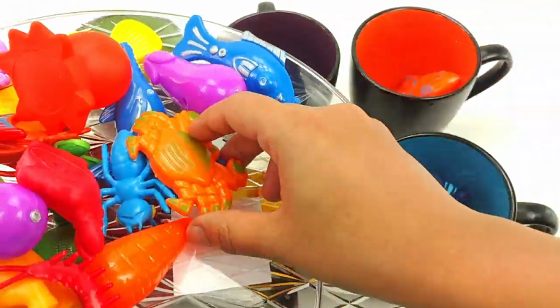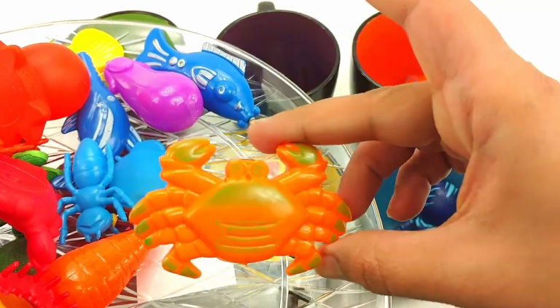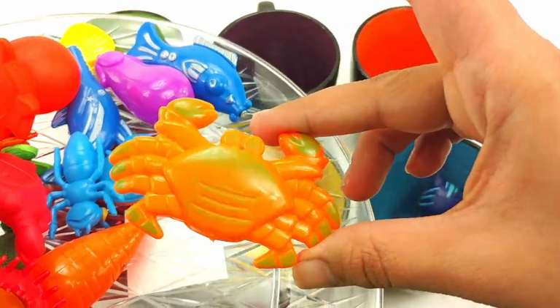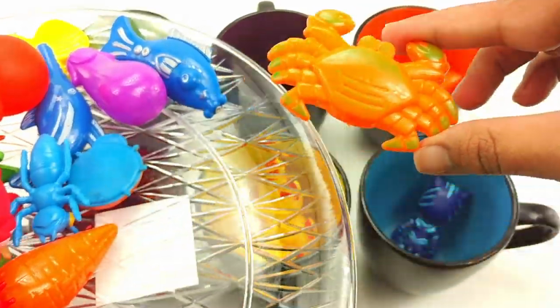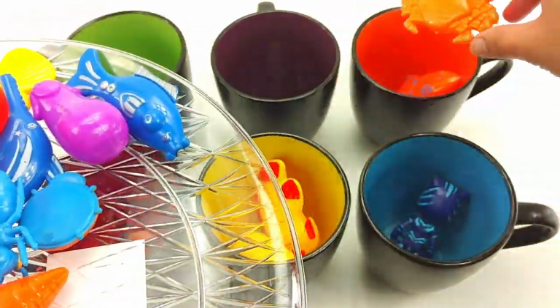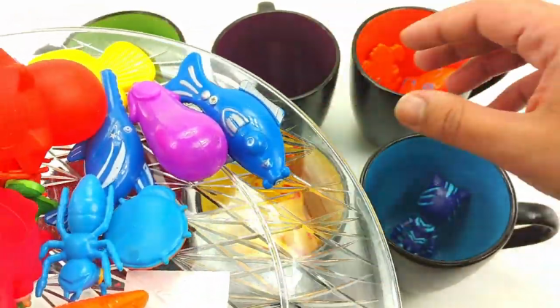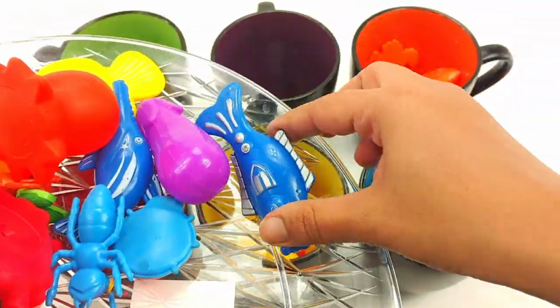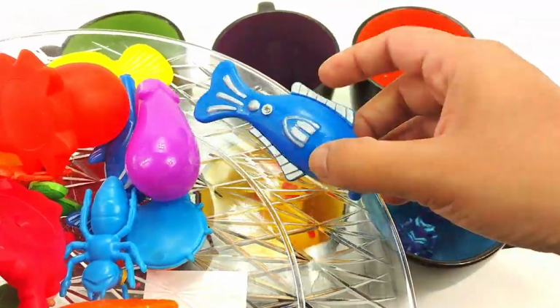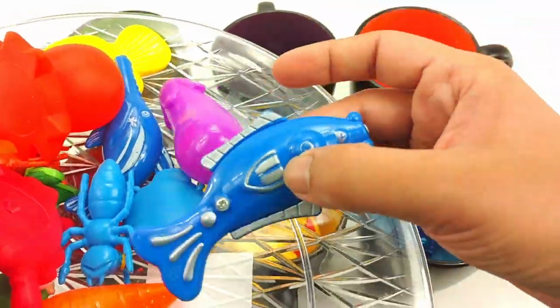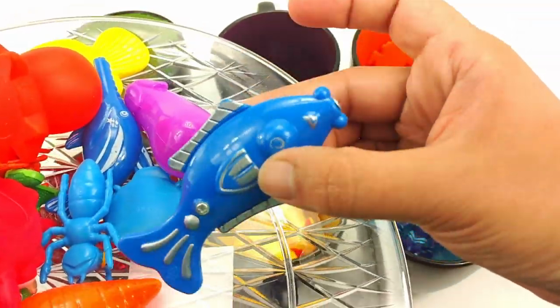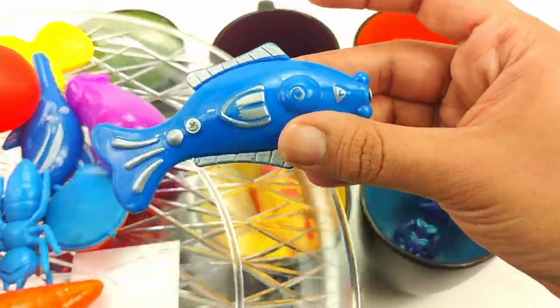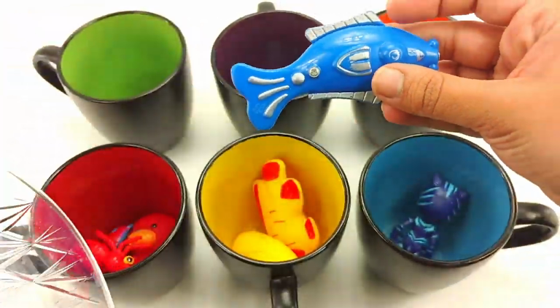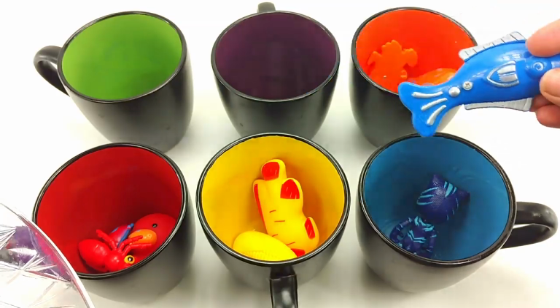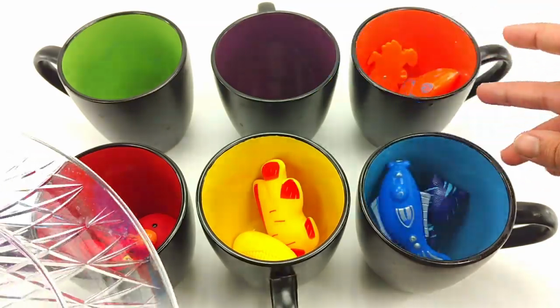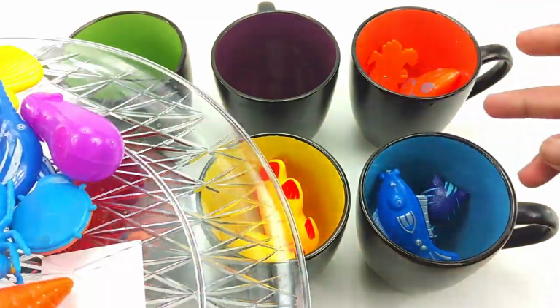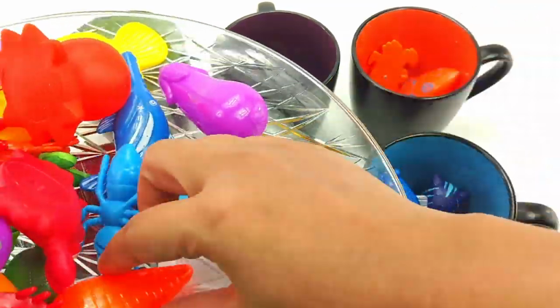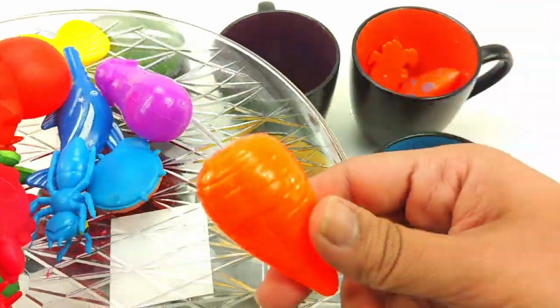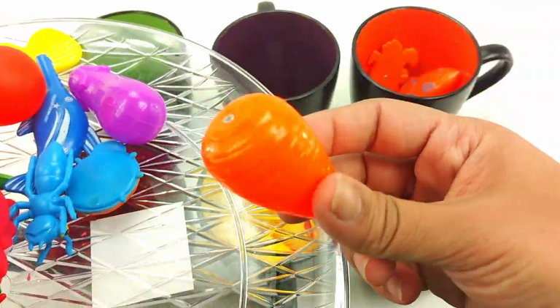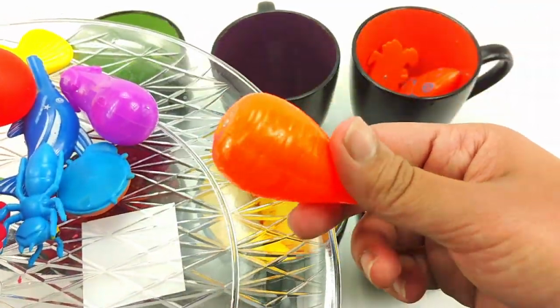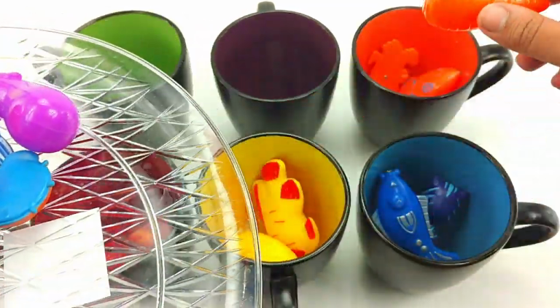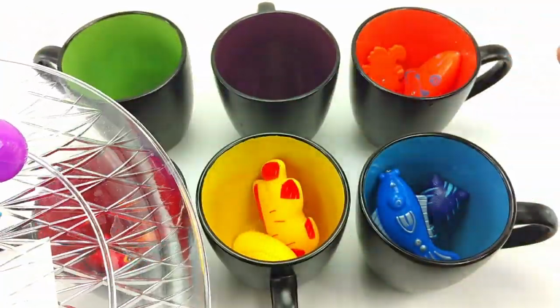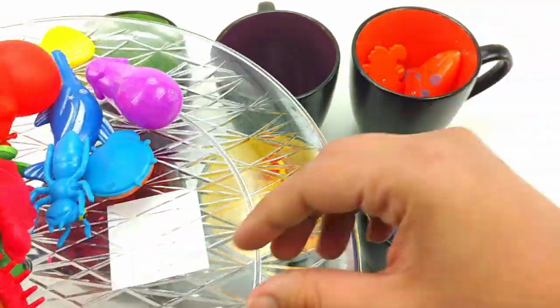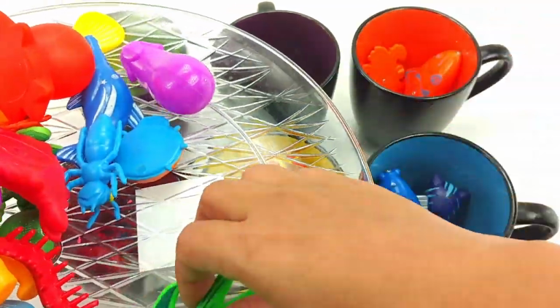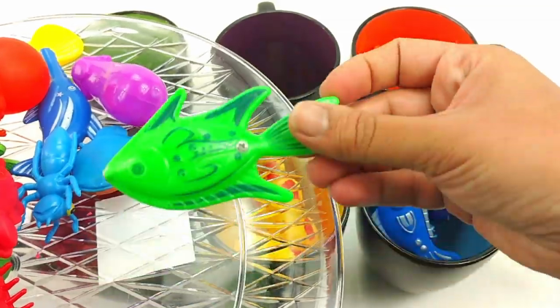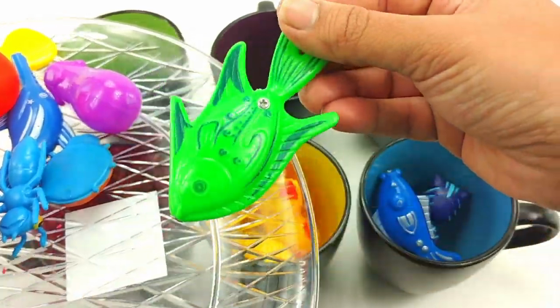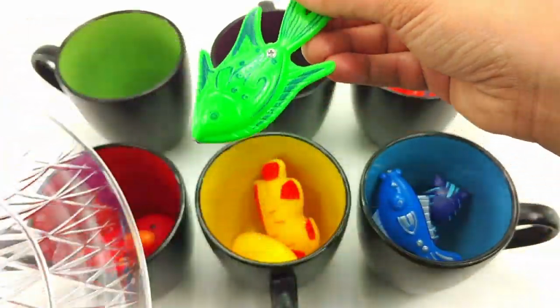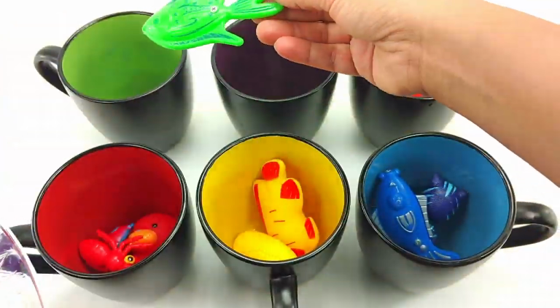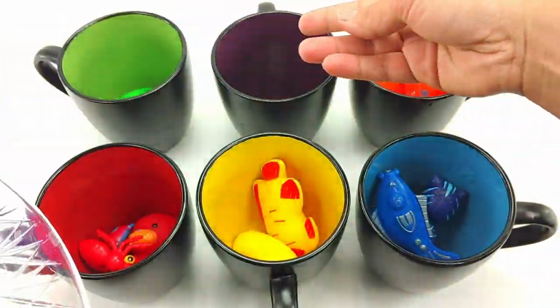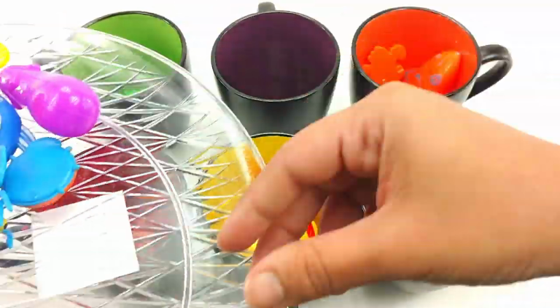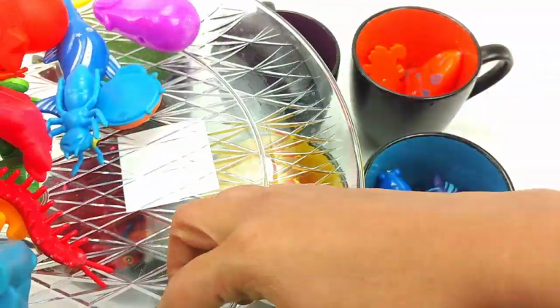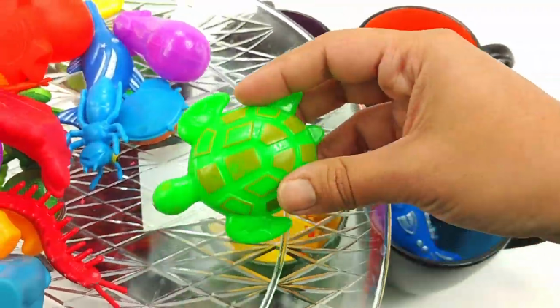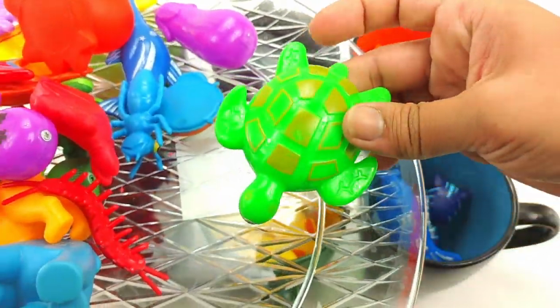An orange crab. A blue fish. It goes in blue. This is an orange carrot. A green fish. A green turtle.